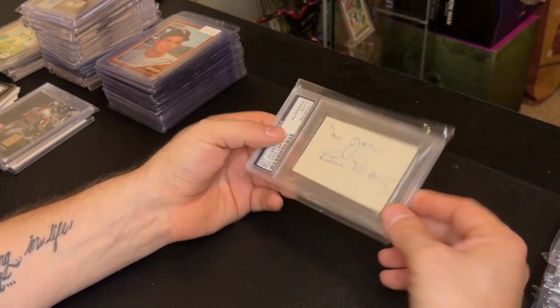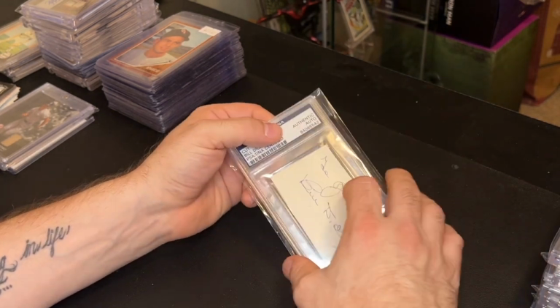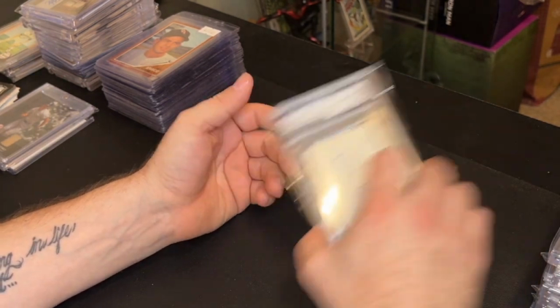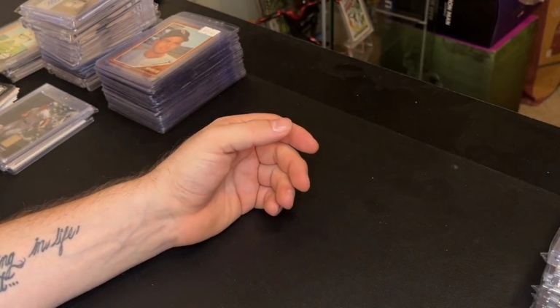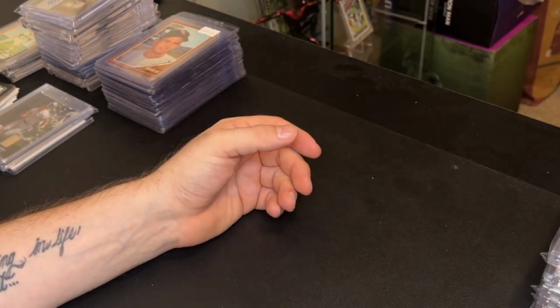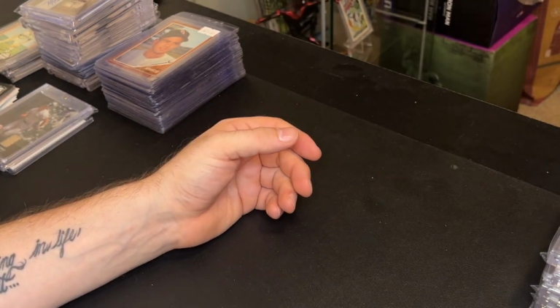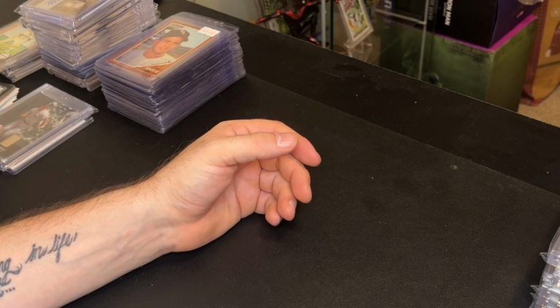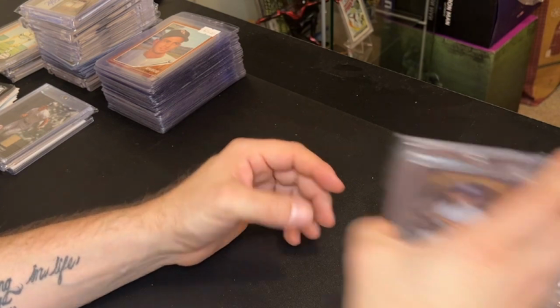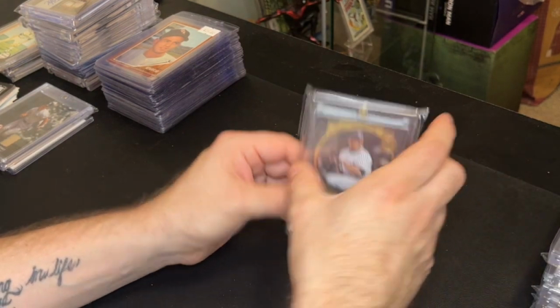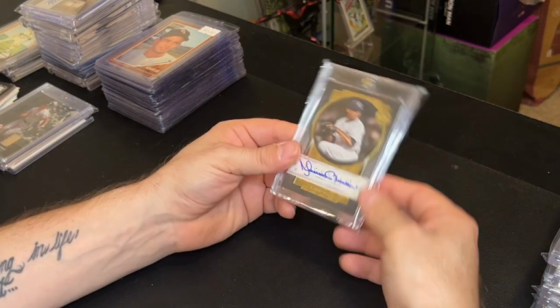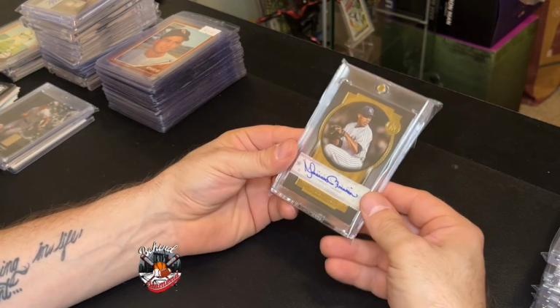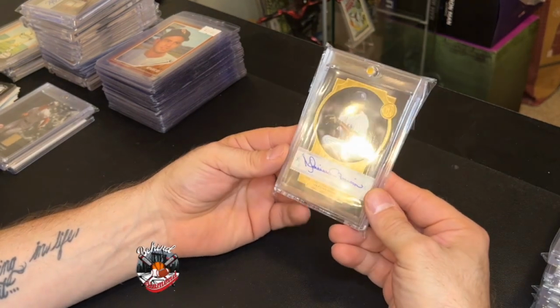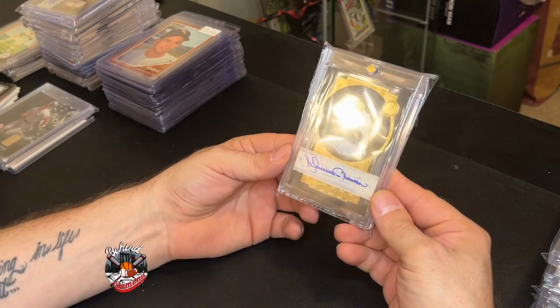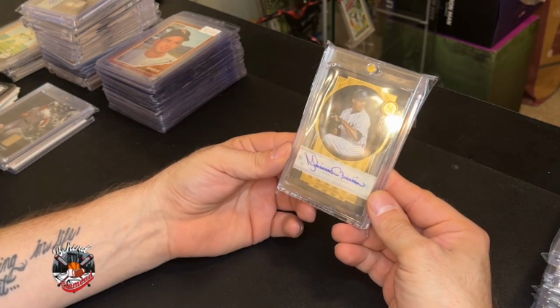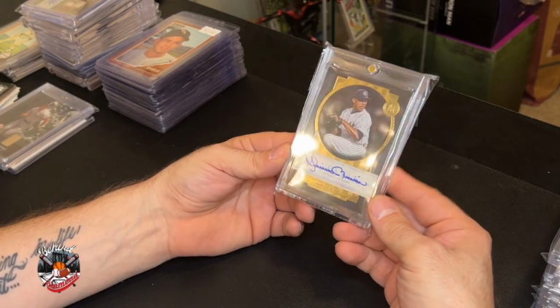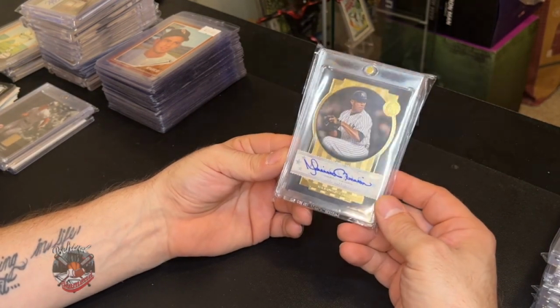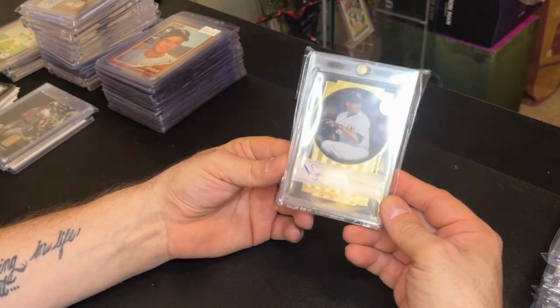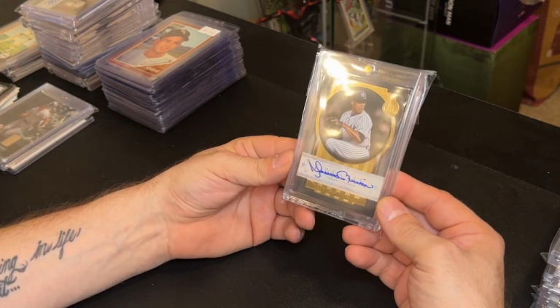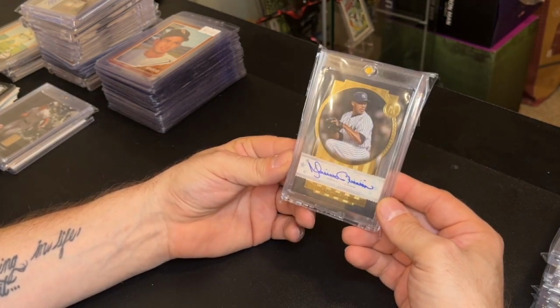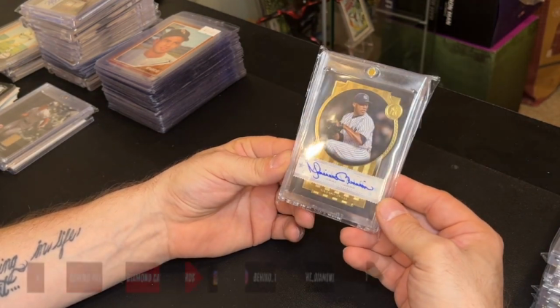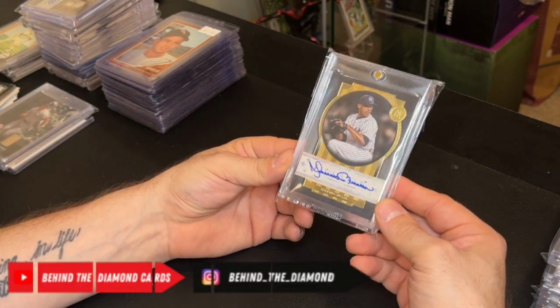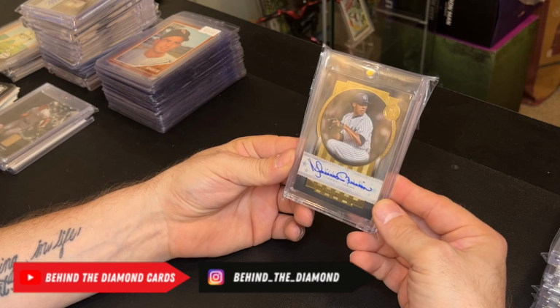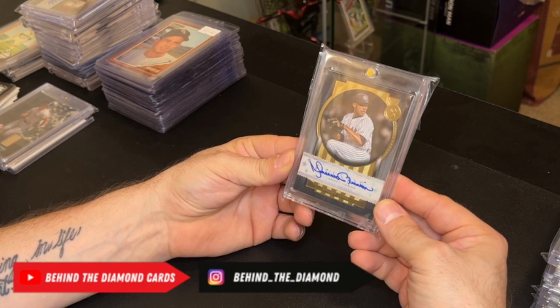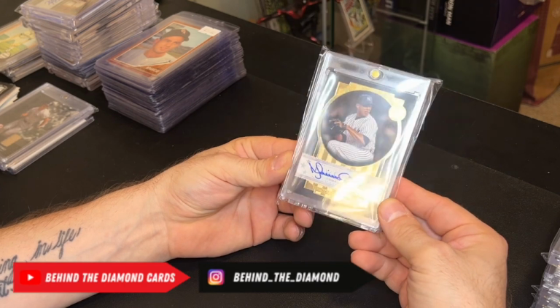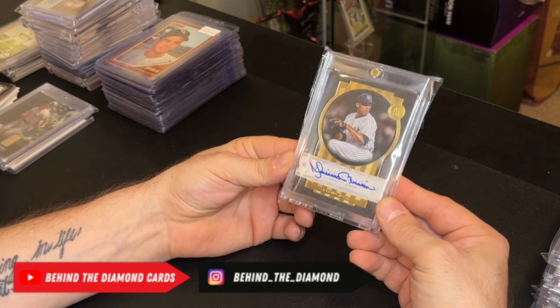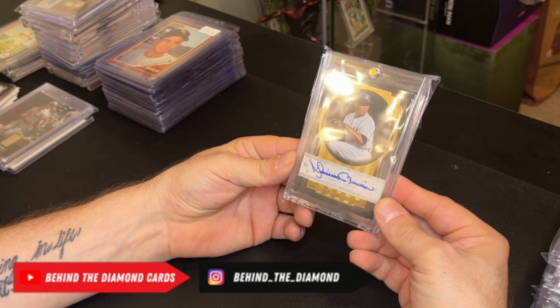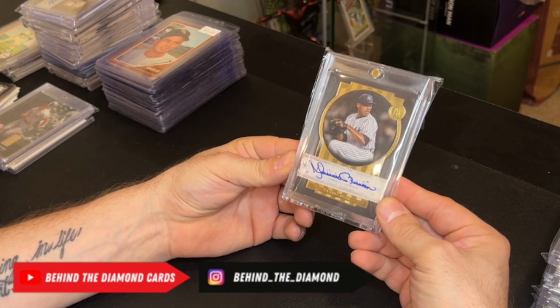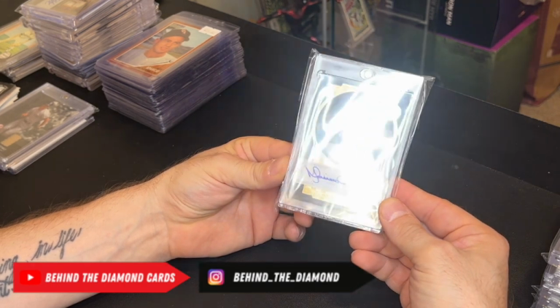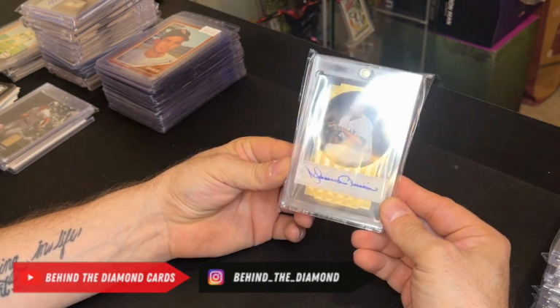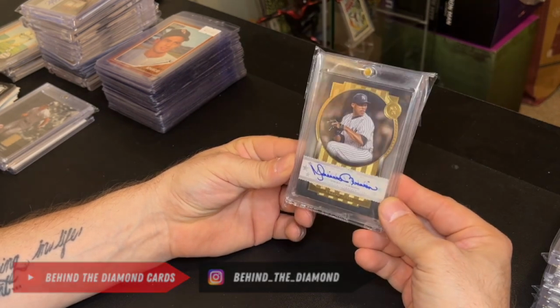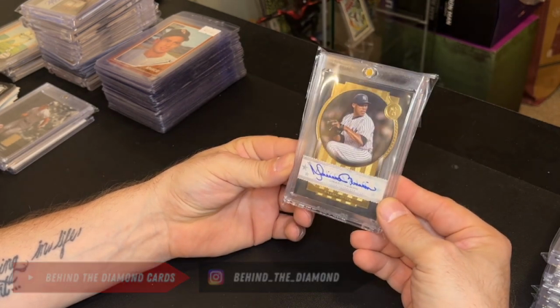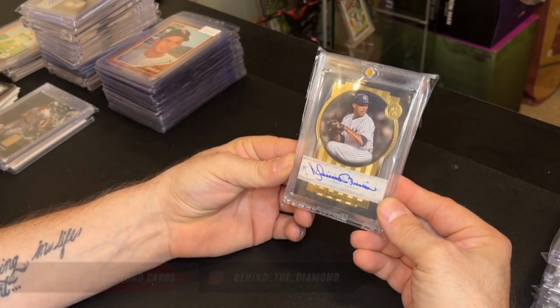I bought a Mariano Rivera card for 100 bucks. I could probably get 140 to 150 for it, no problem.